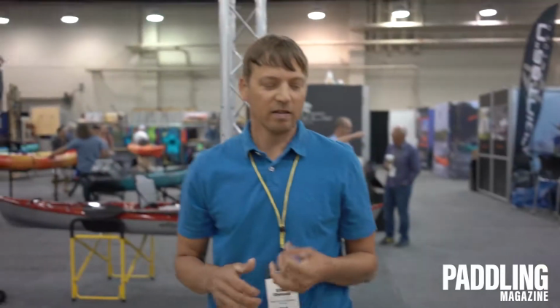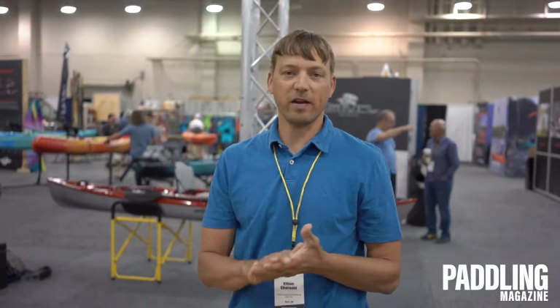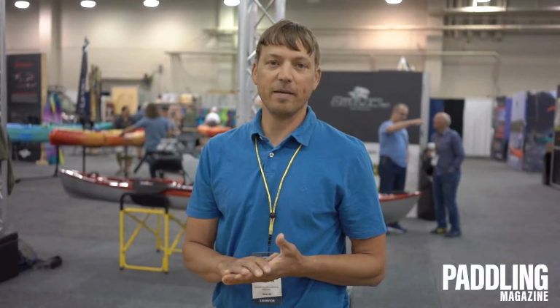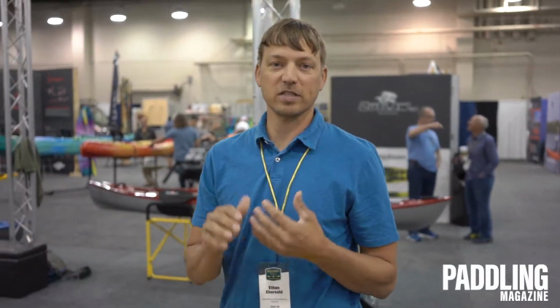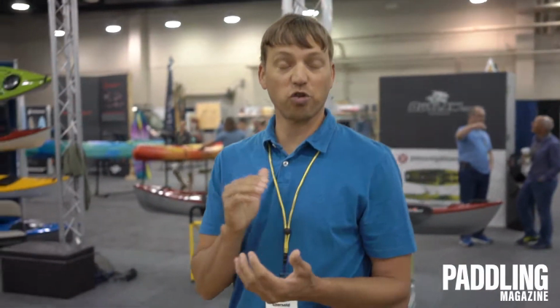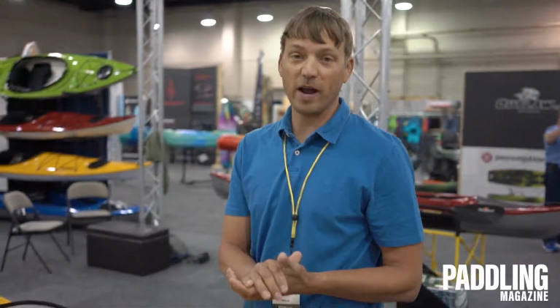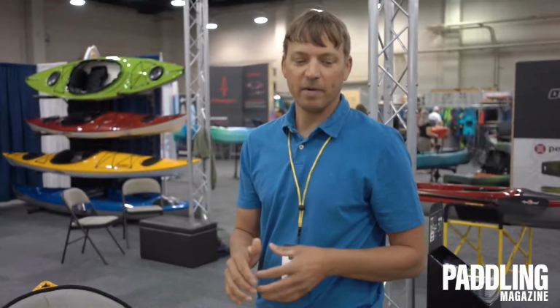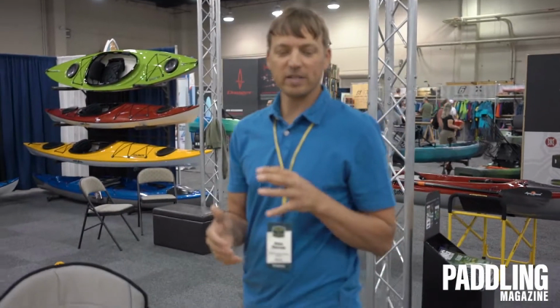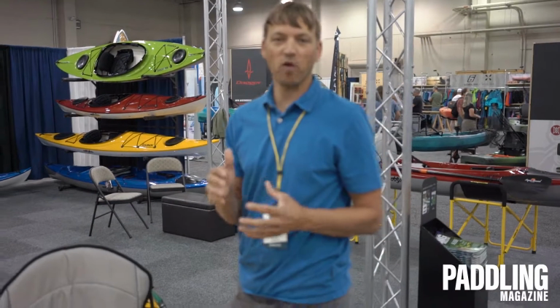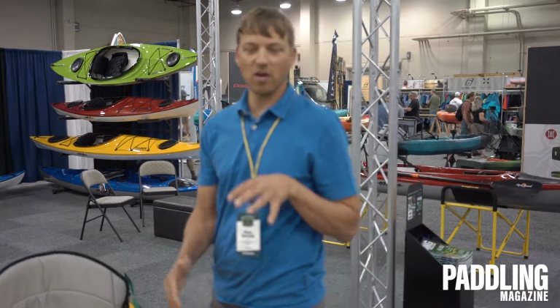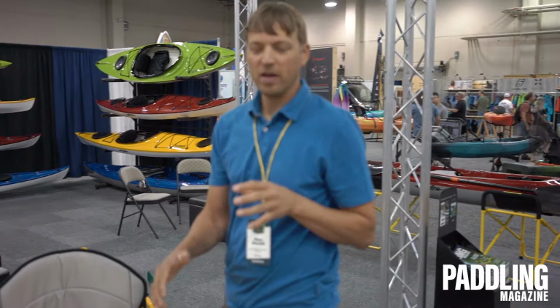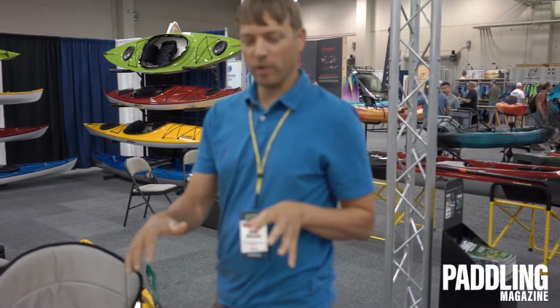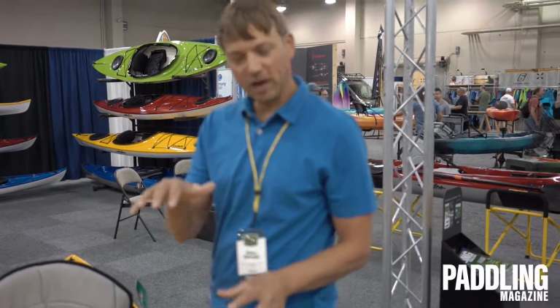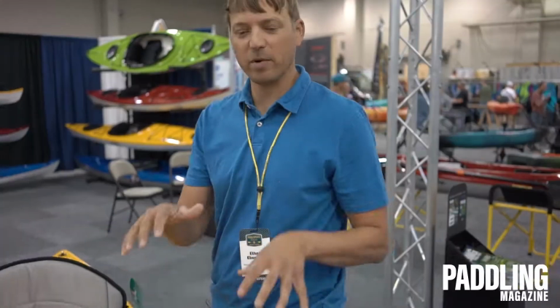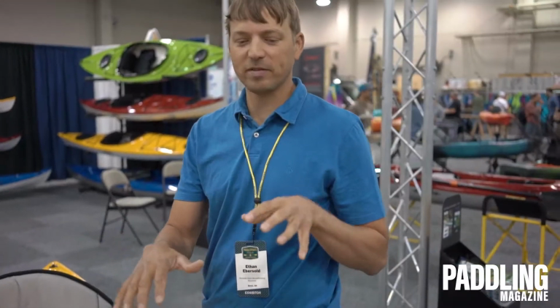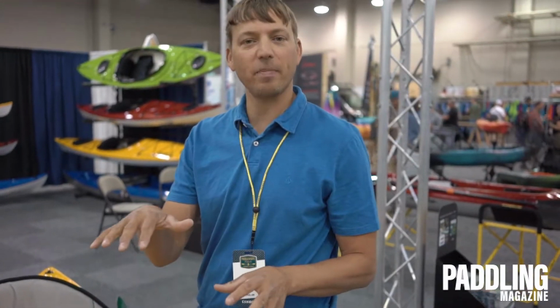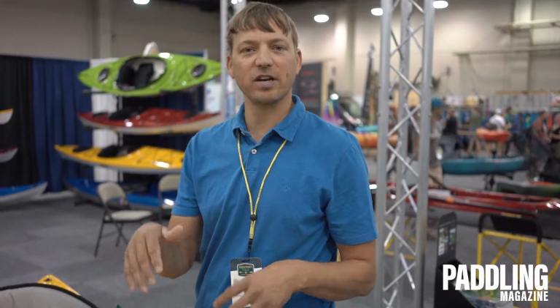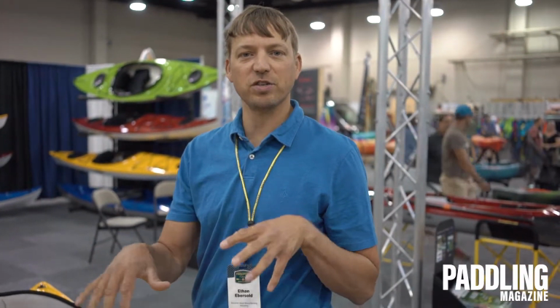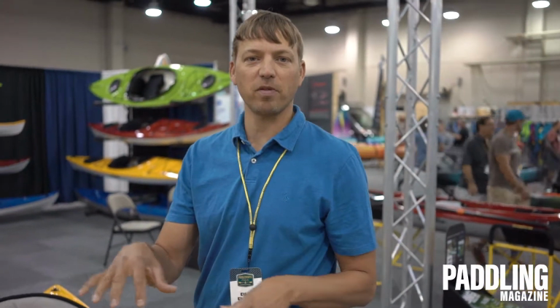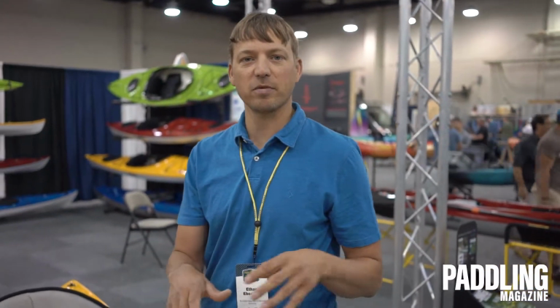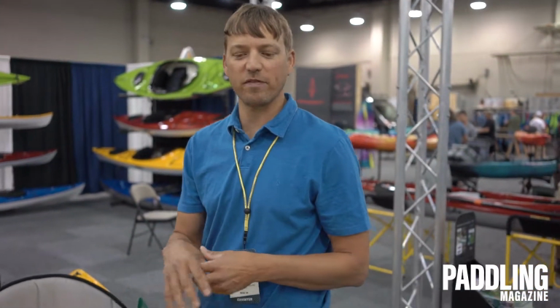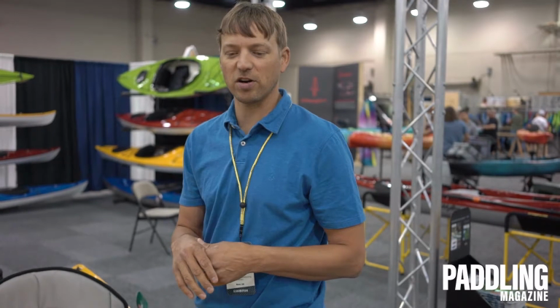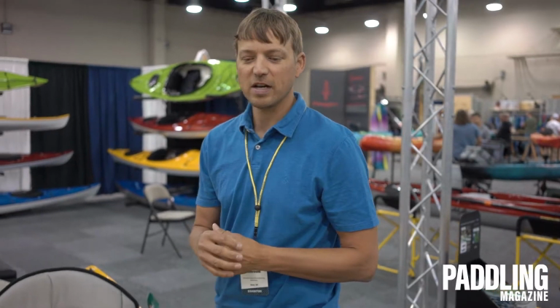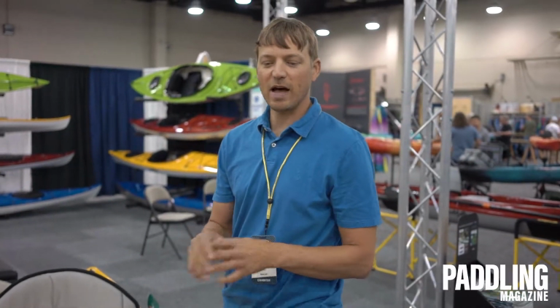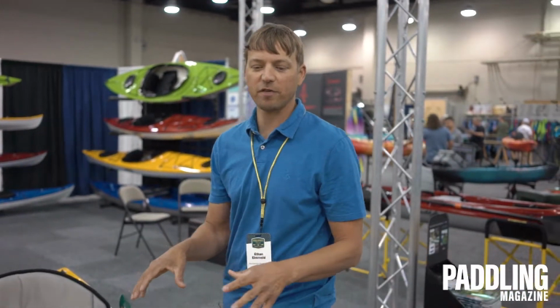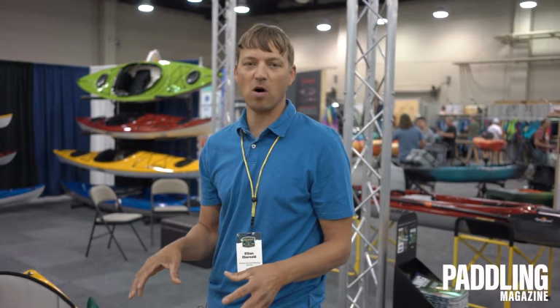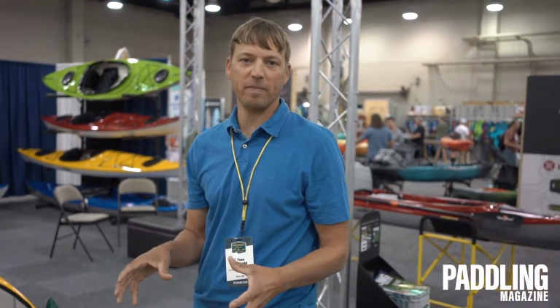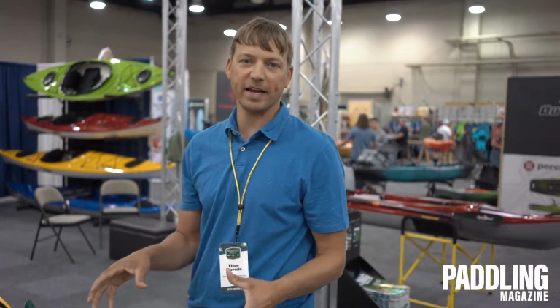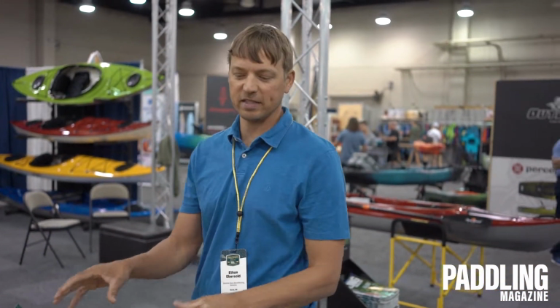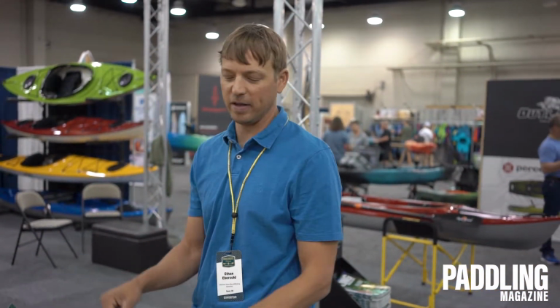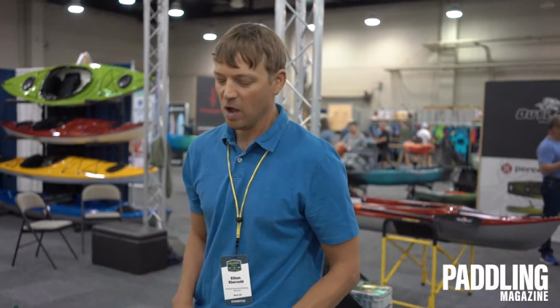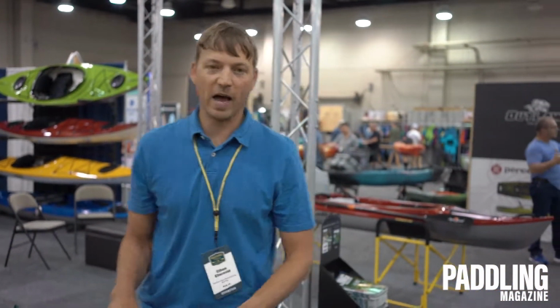This boat, like our Eddyline boats, is going to track great, but it also has some performance to the hull. We took it out in the demo, and you're able to put it up on edge — it invites you to start playing with some of those more advanced turns. So a lot to offer in a small 40-pound package, and that's the Caribbean 109.